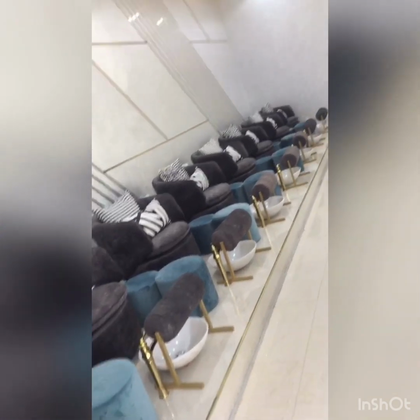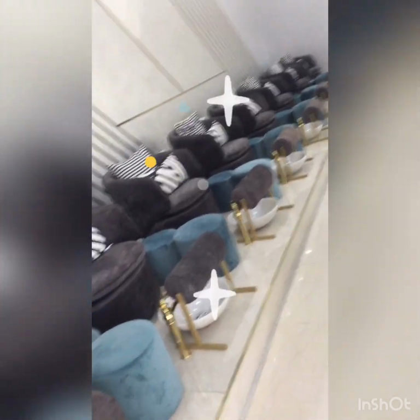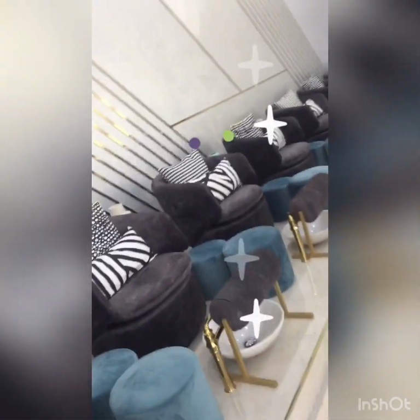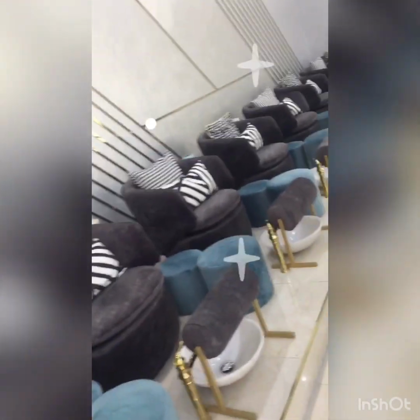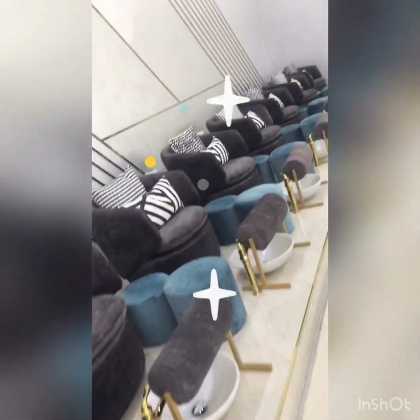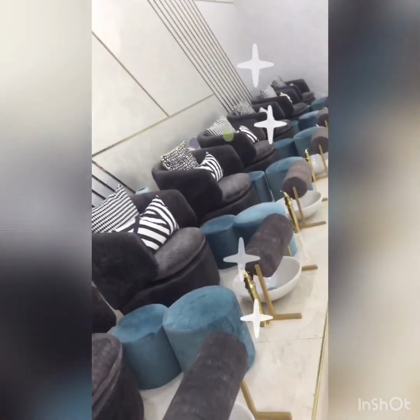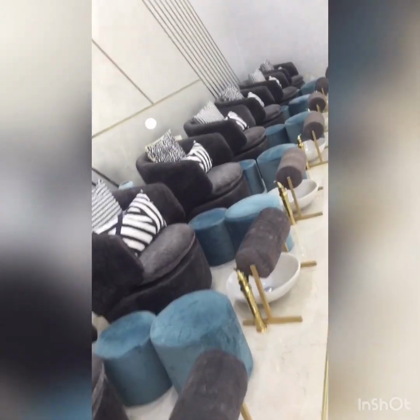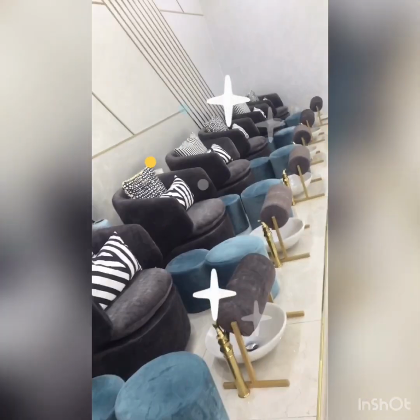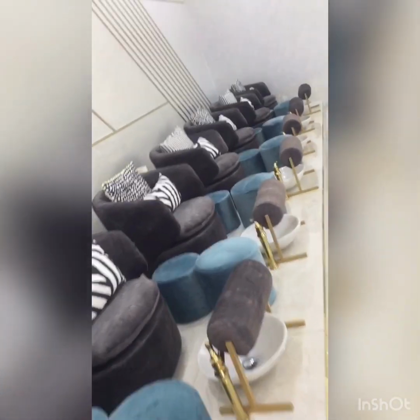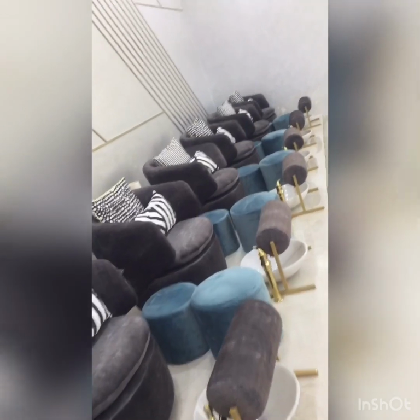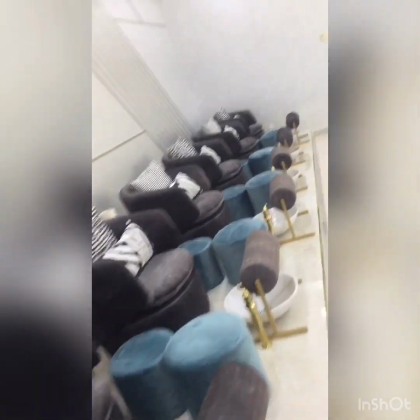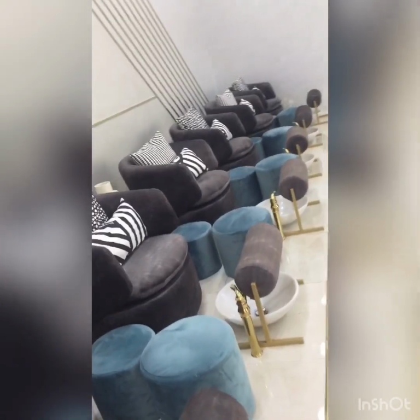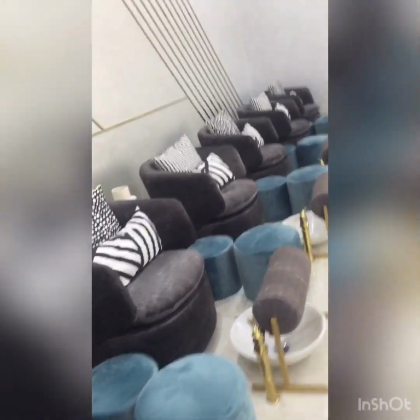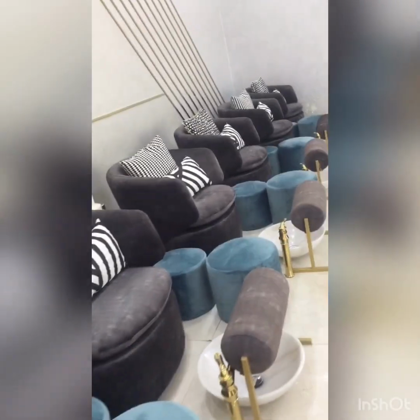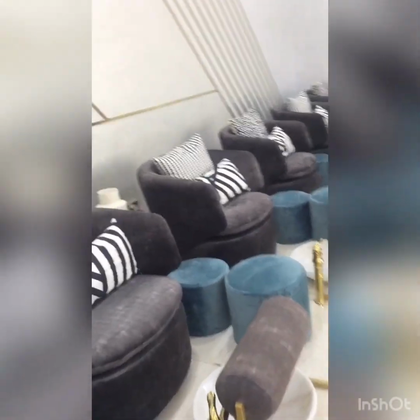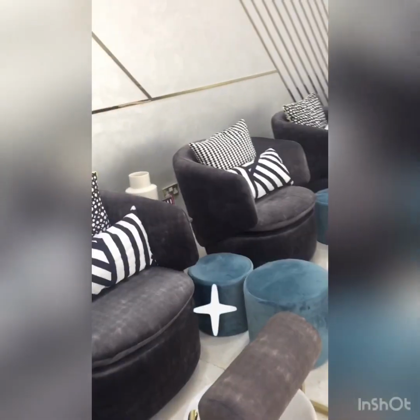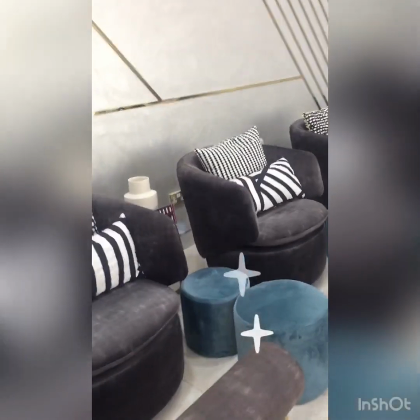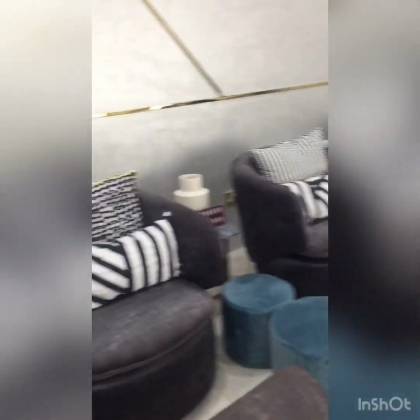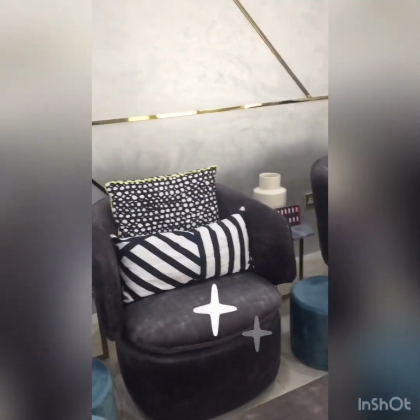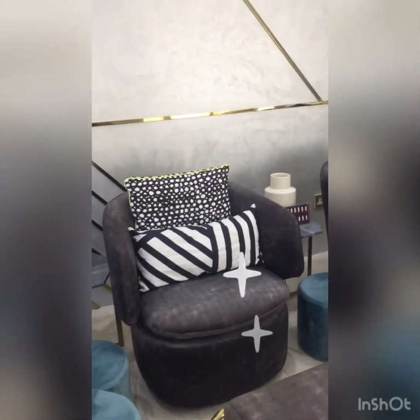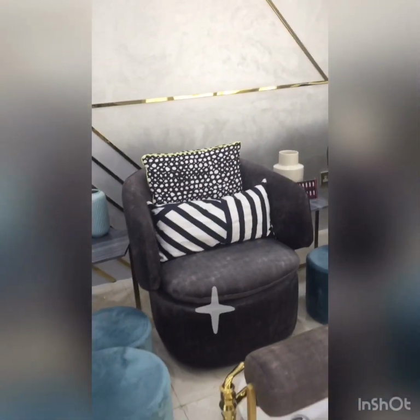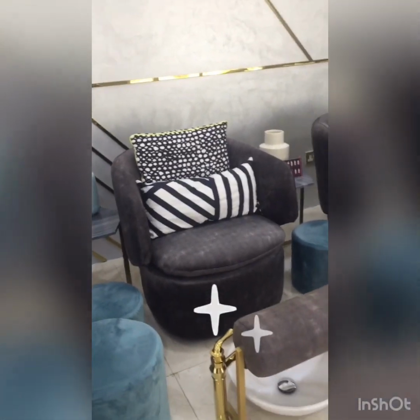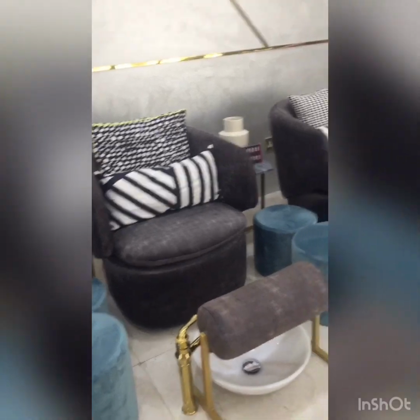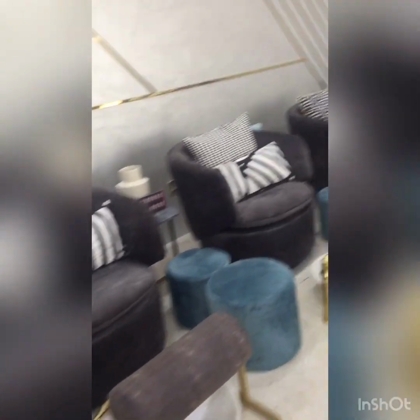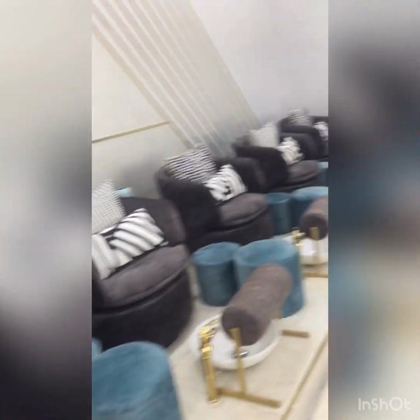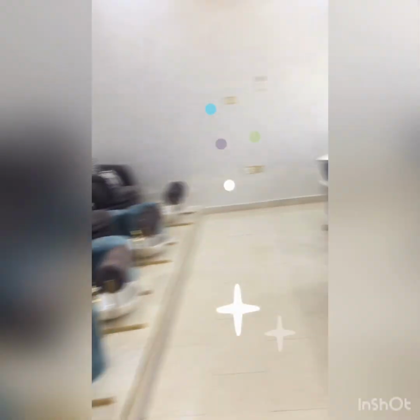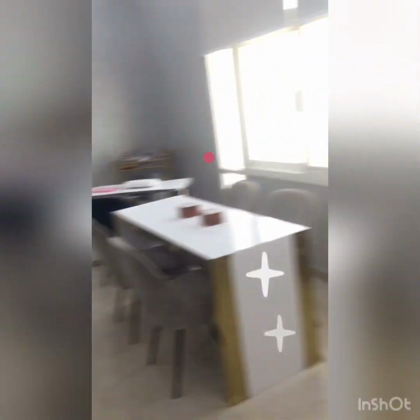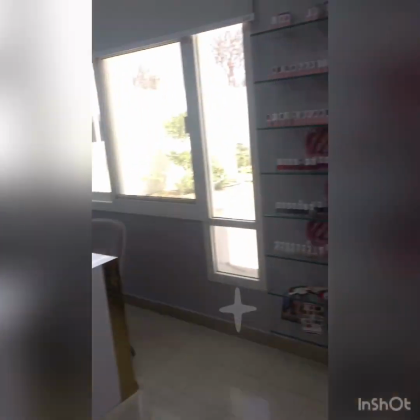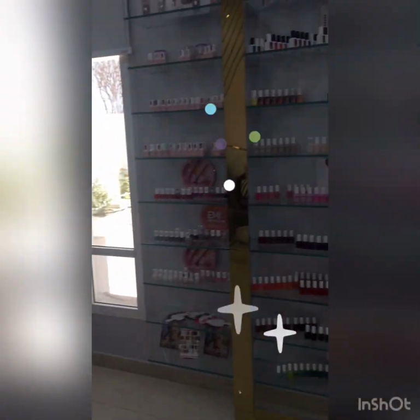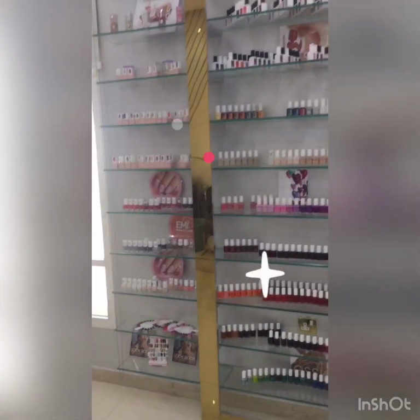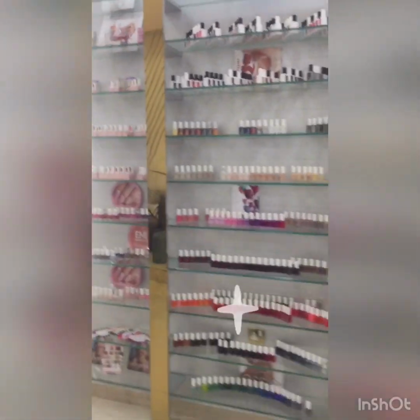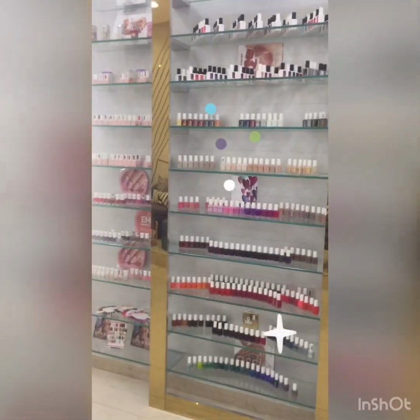This is the manicure and pedicure area. You can relax in the chair. And this is our colors.